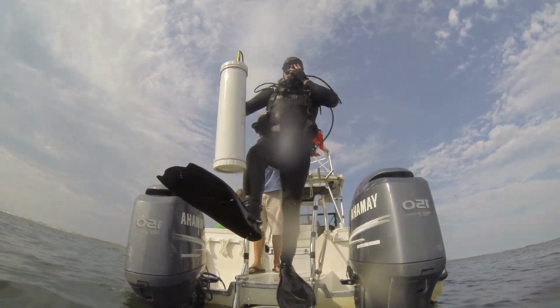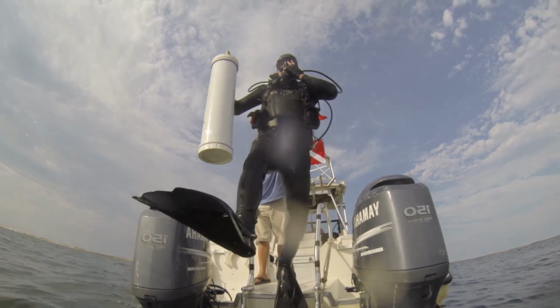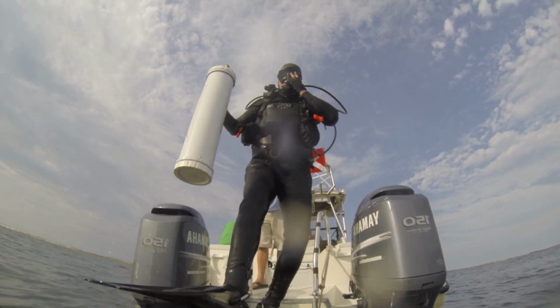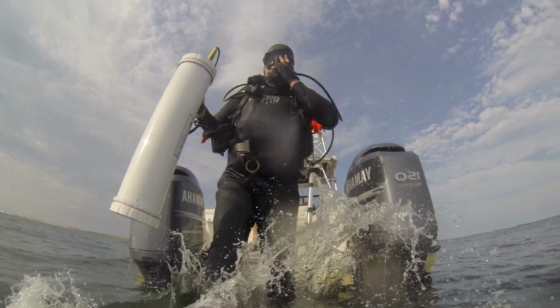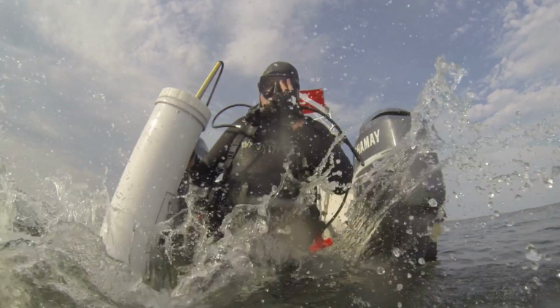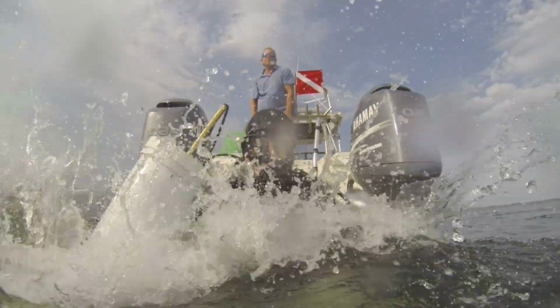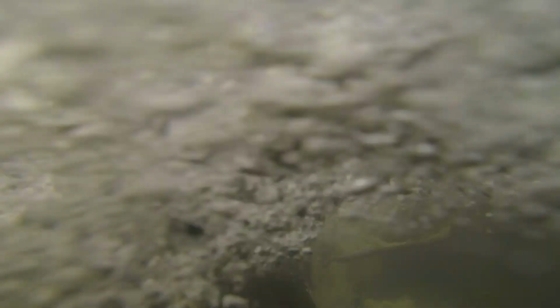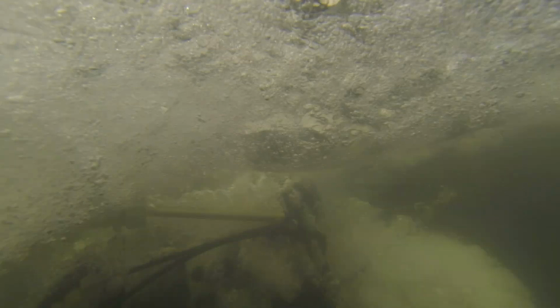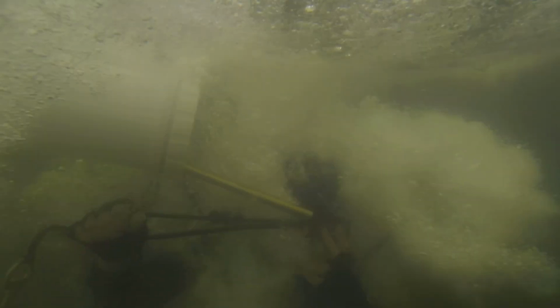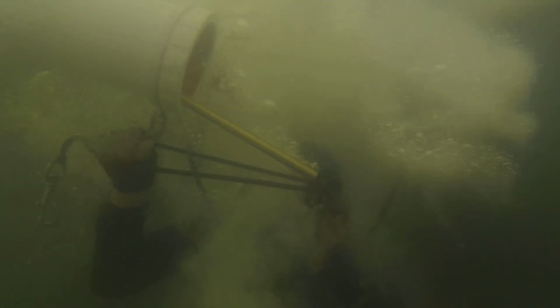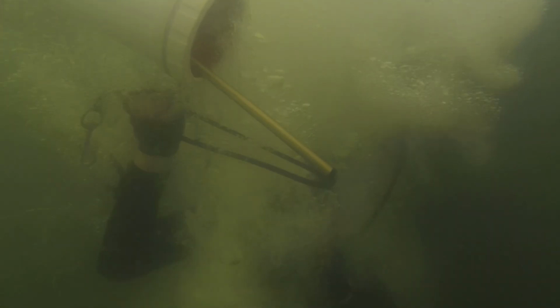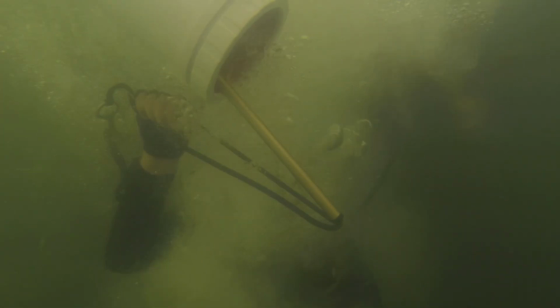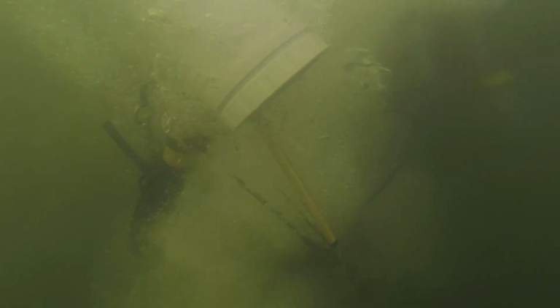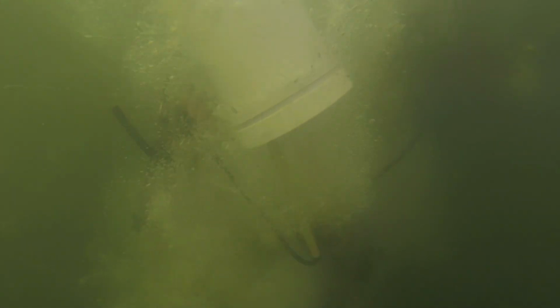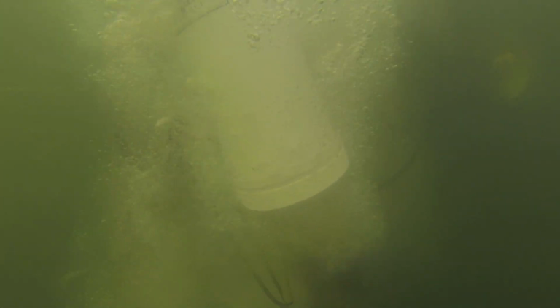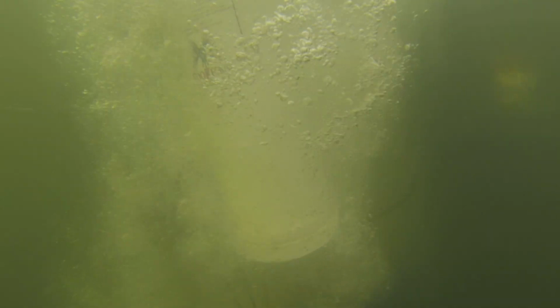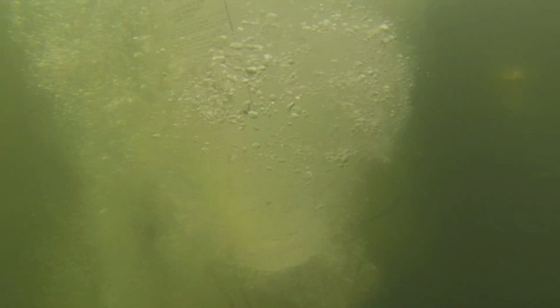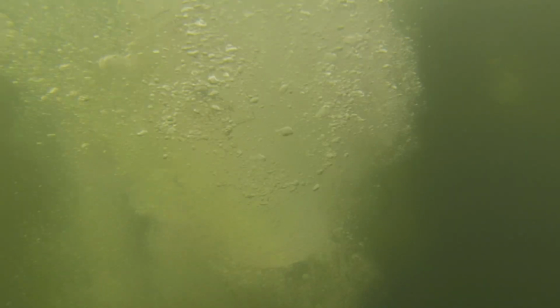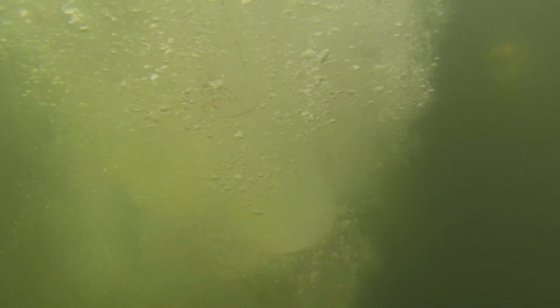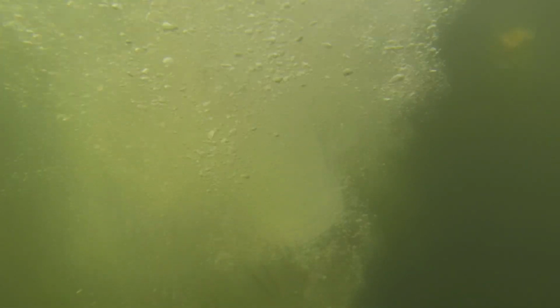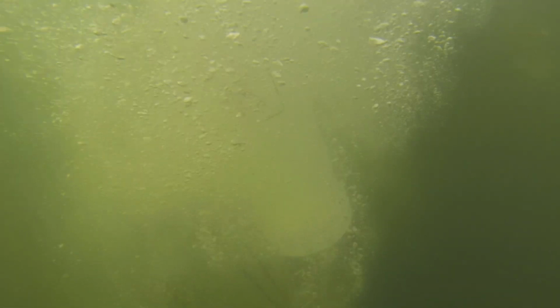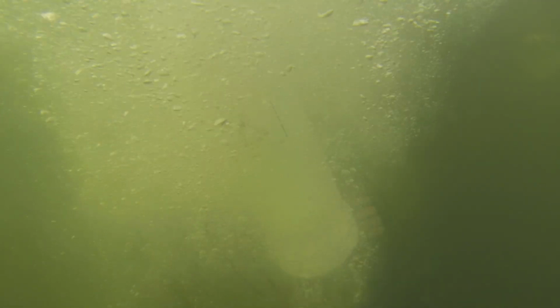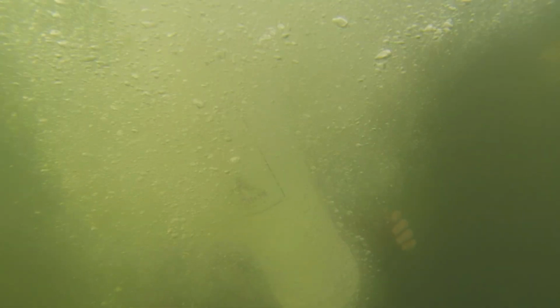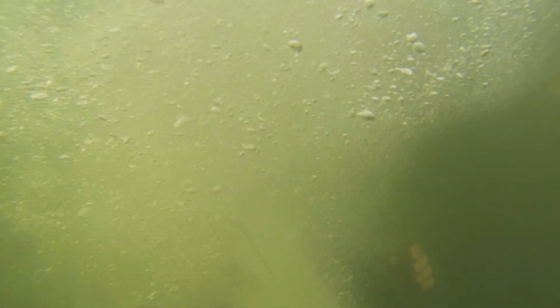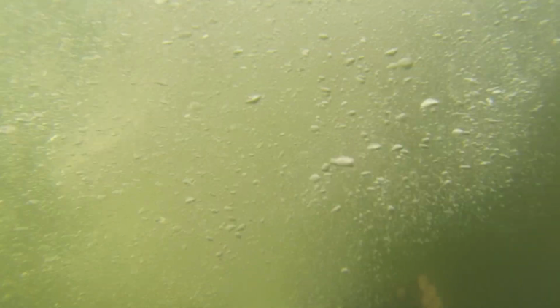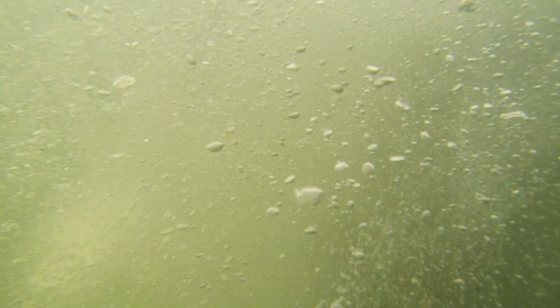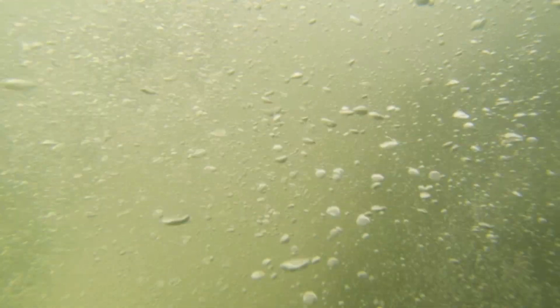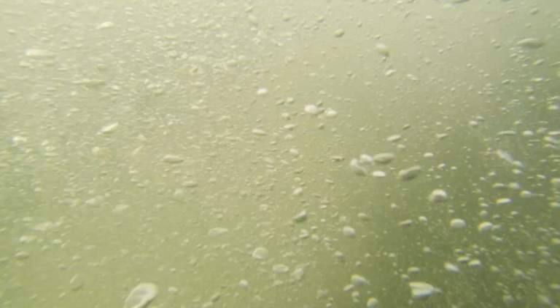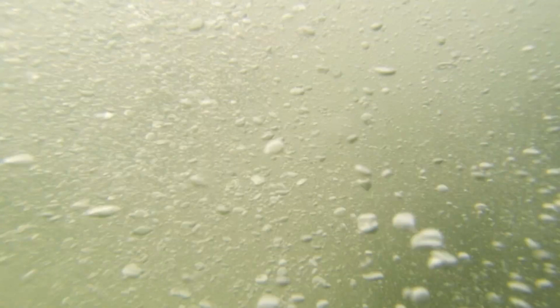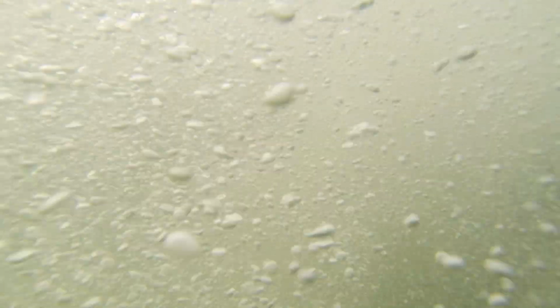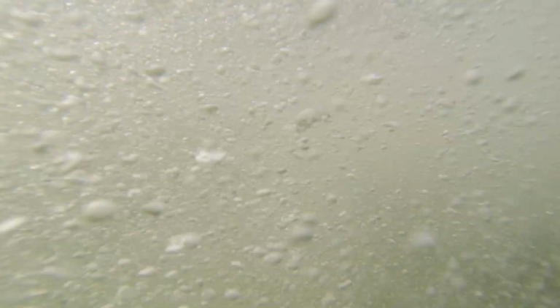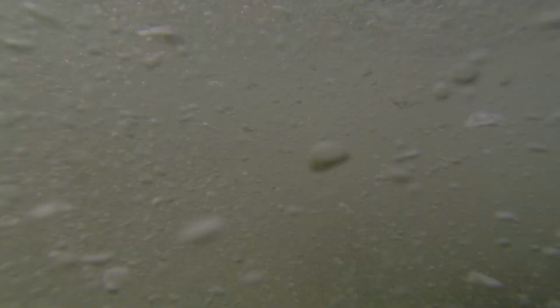As we develop new technology to explore the depths, we continue to uncover stories and artifacts that have been hidden beneath the waves for centuries, deepening our understanding of human history and culture.